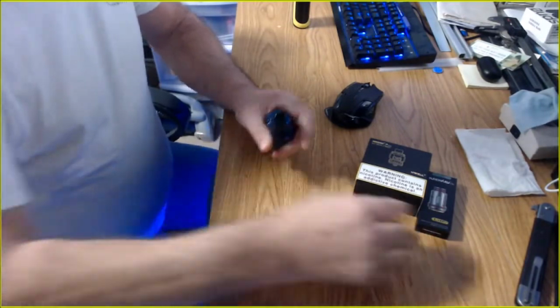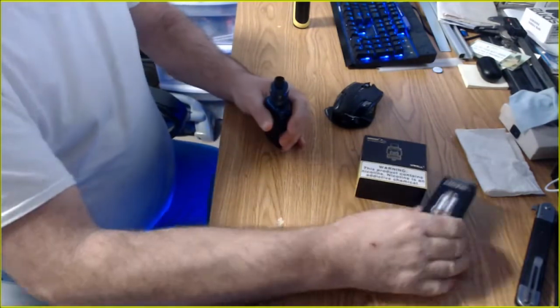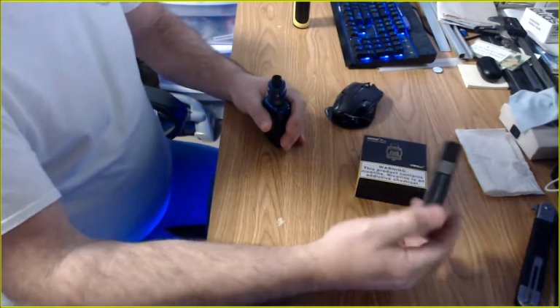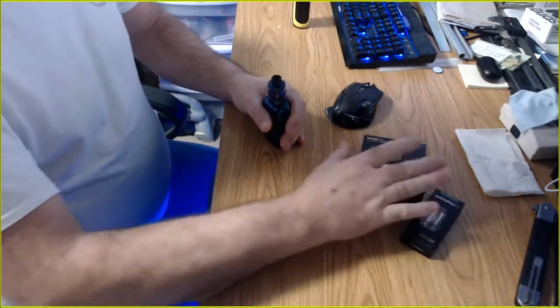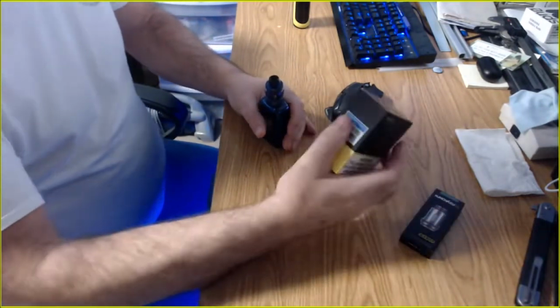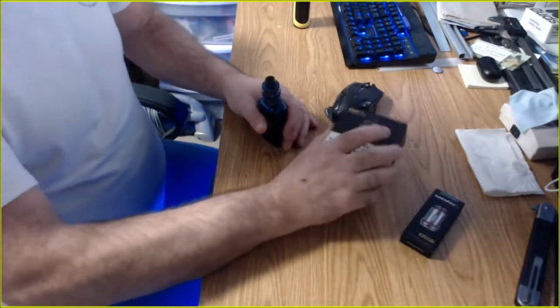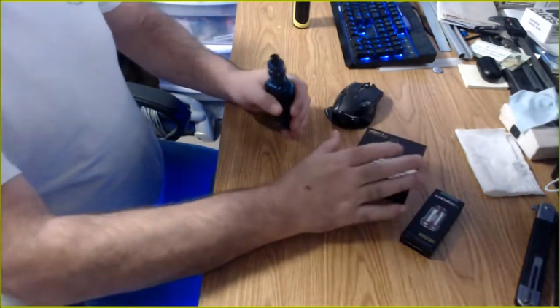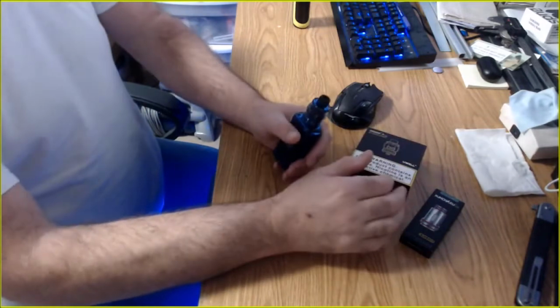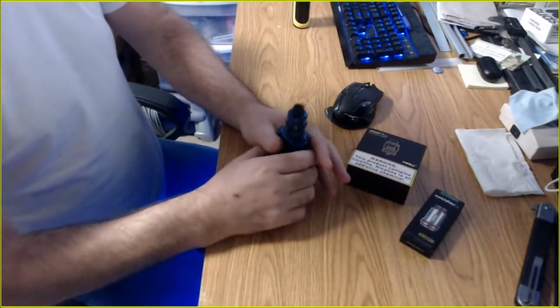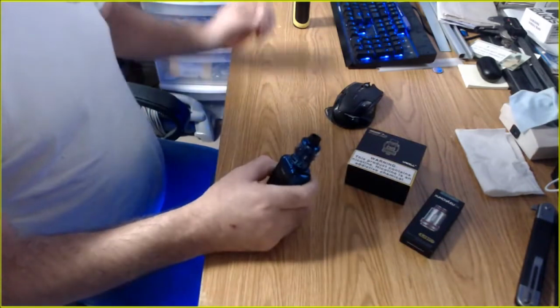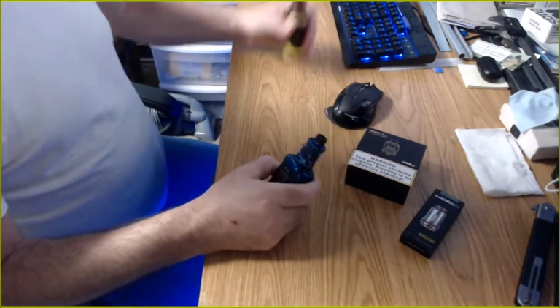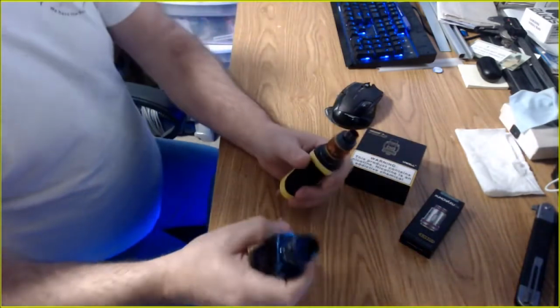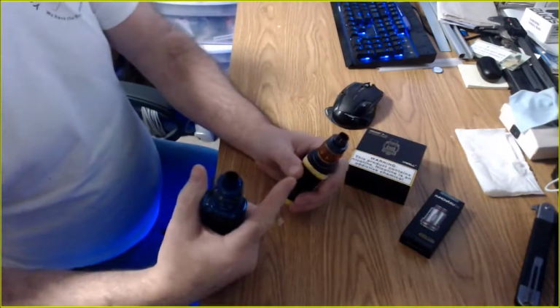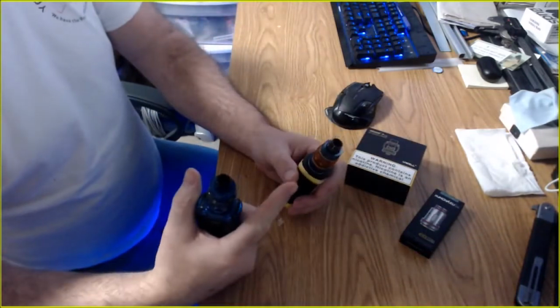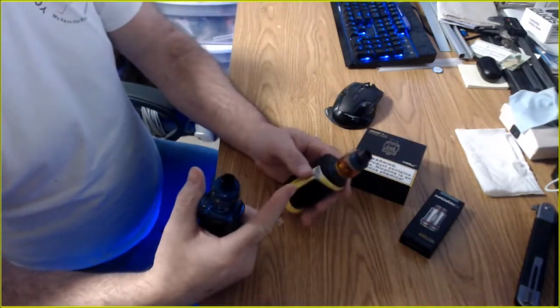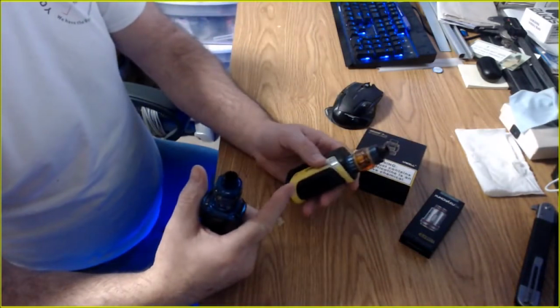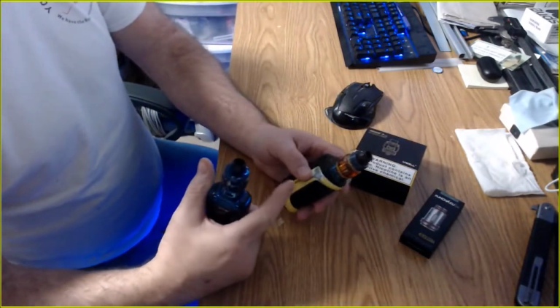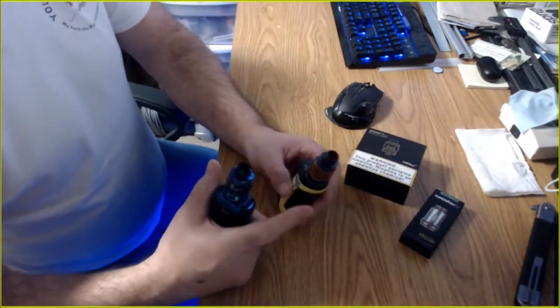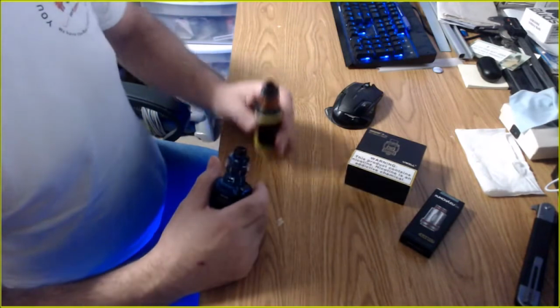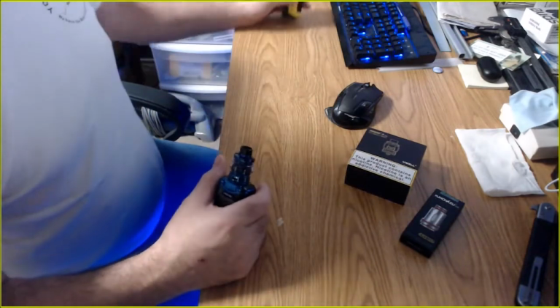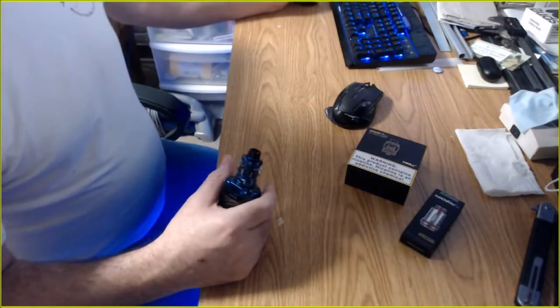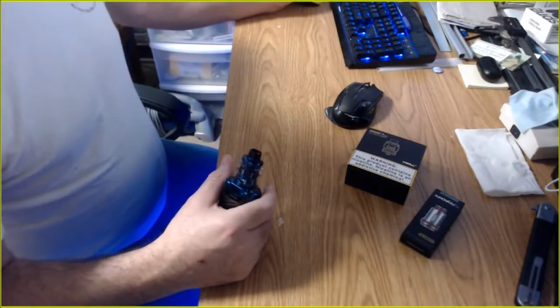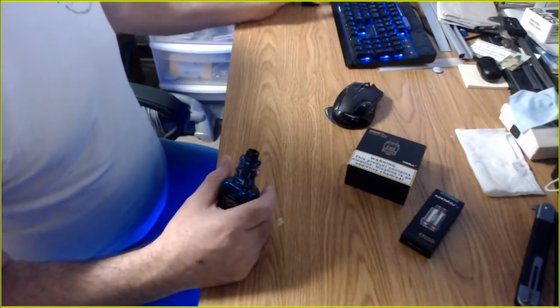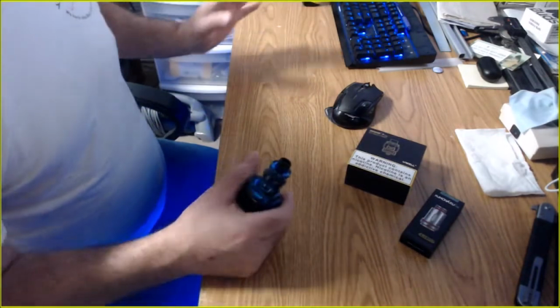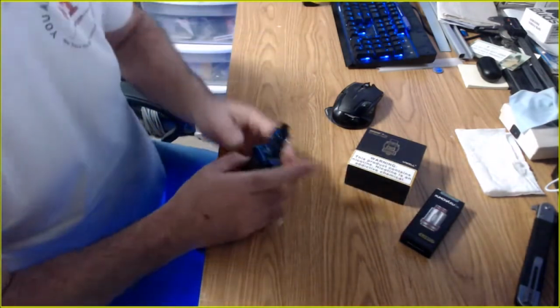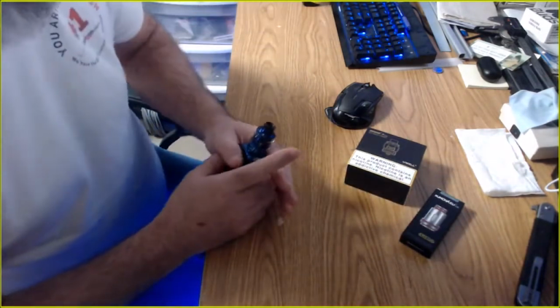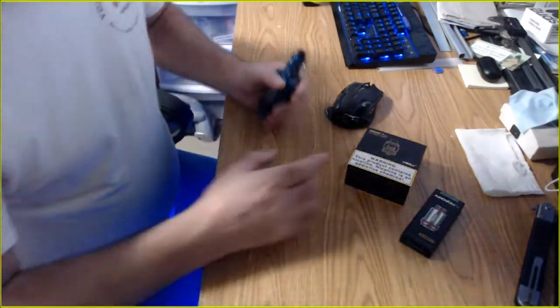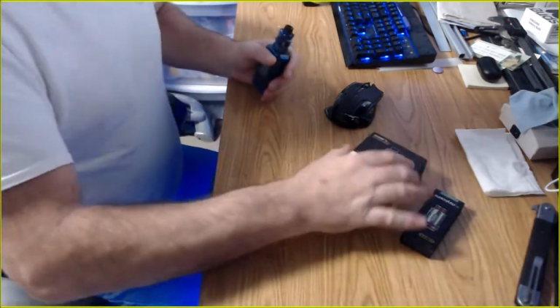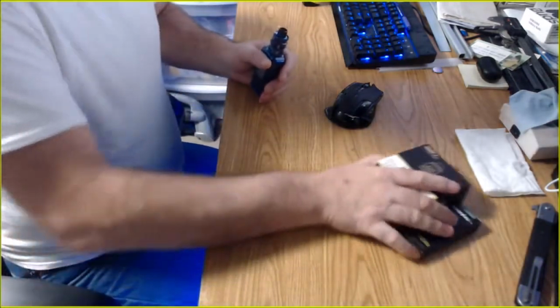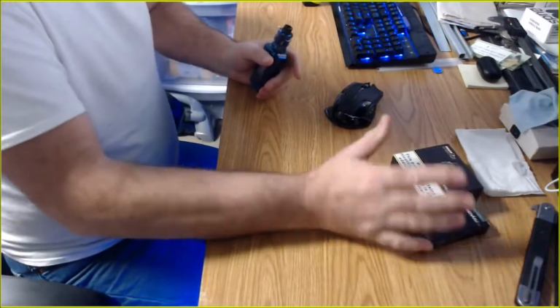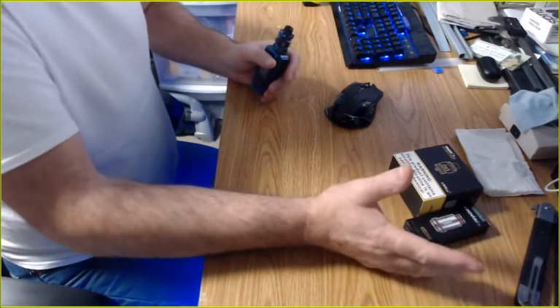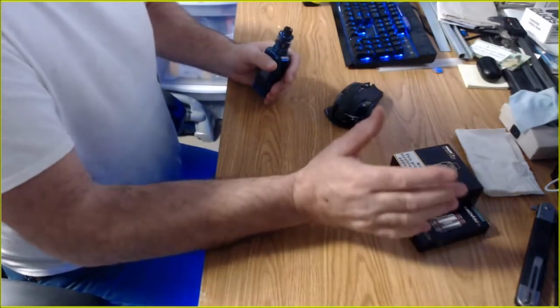Now let's talk about the coils — holy crap, the flavor on this thing. Like I said, I've been using my Smok tanks — Baby Beast and X-Beast — for a very, very long time. I didn't find anything else that had comparable taste and flavor.